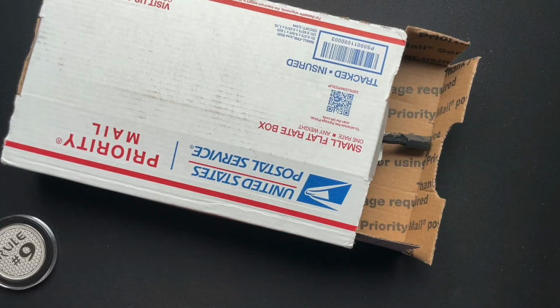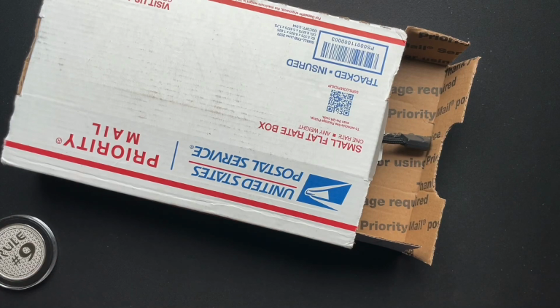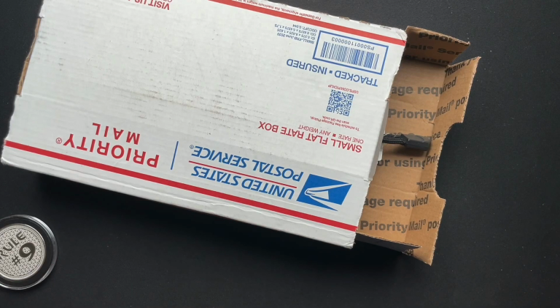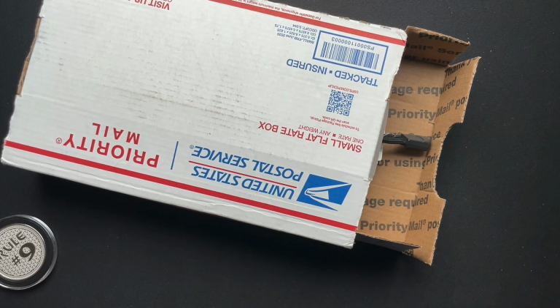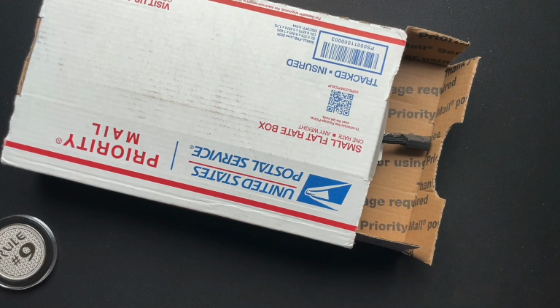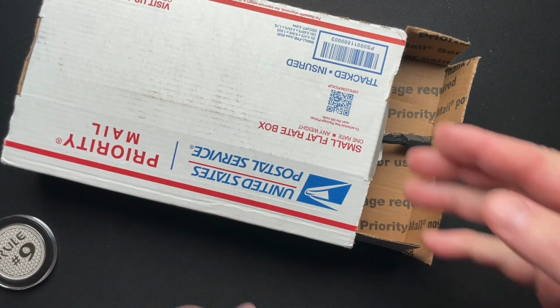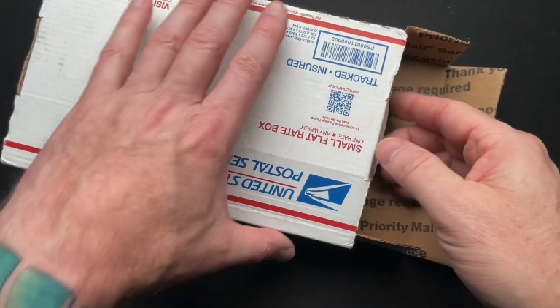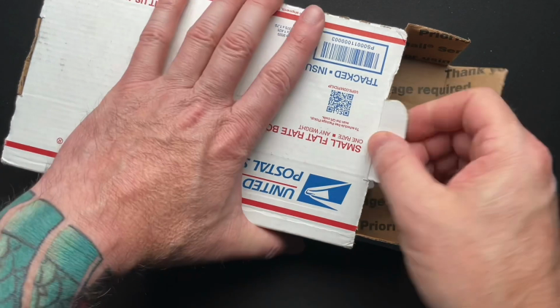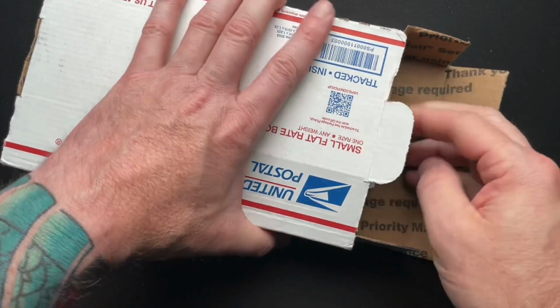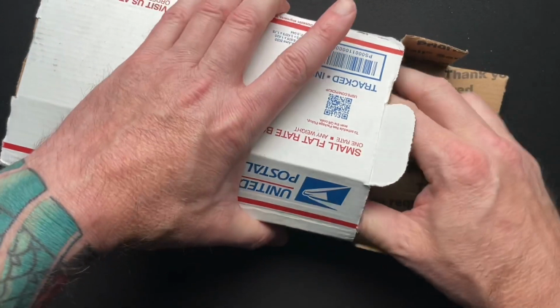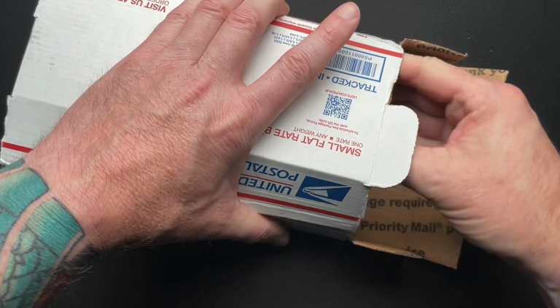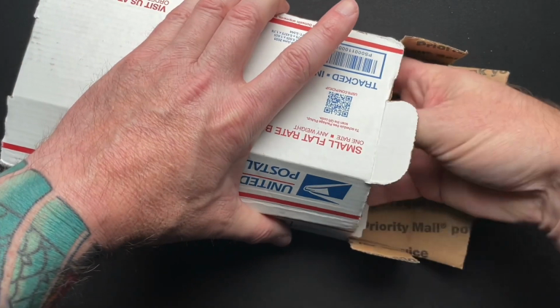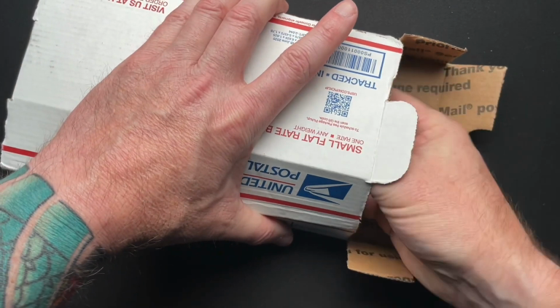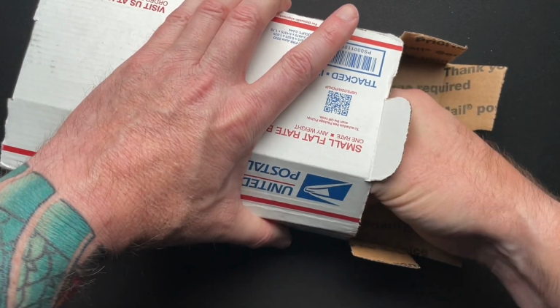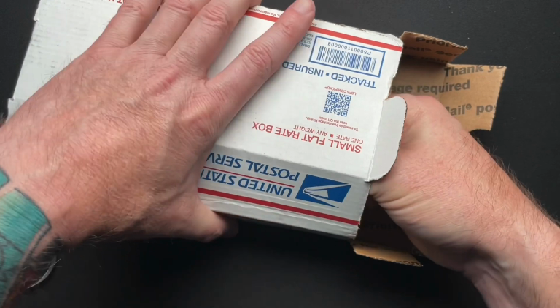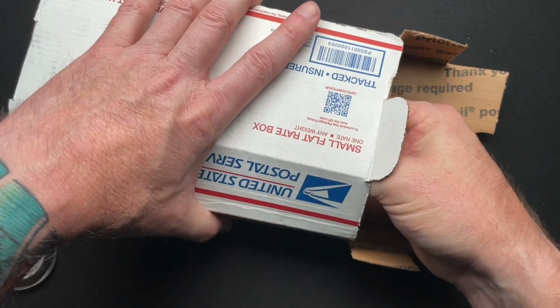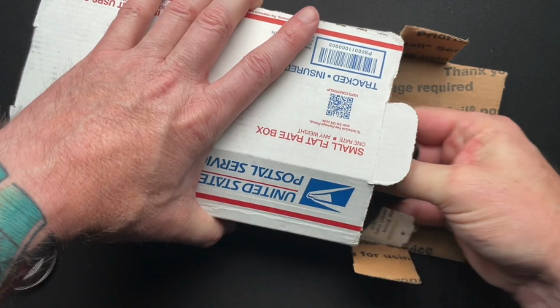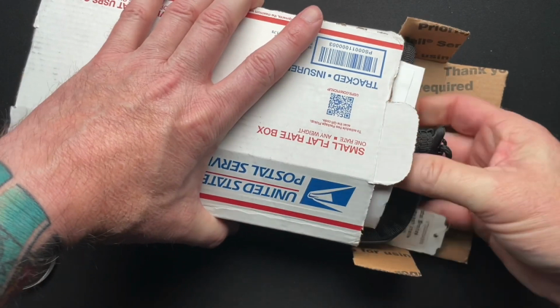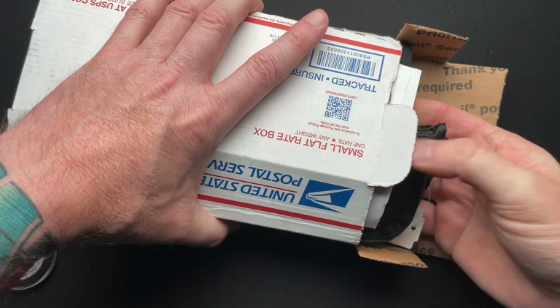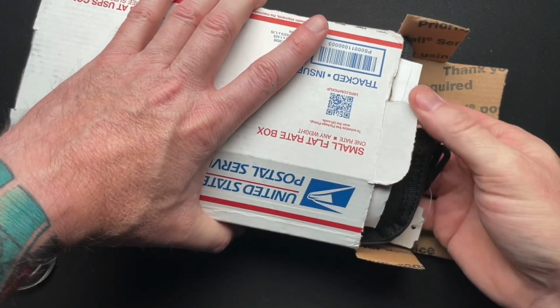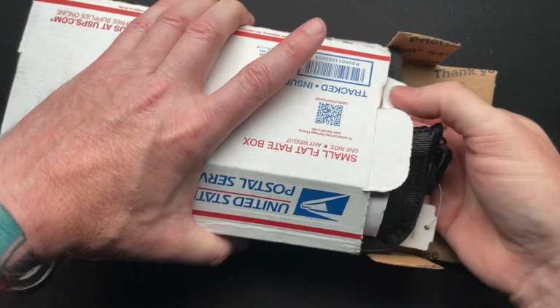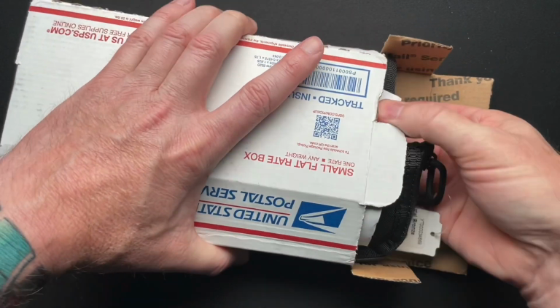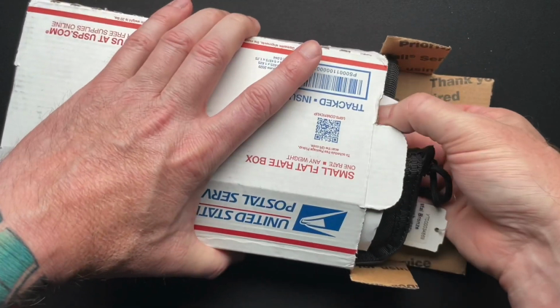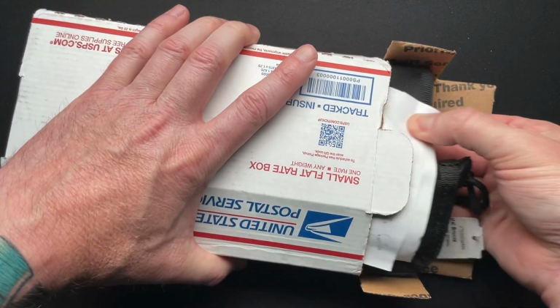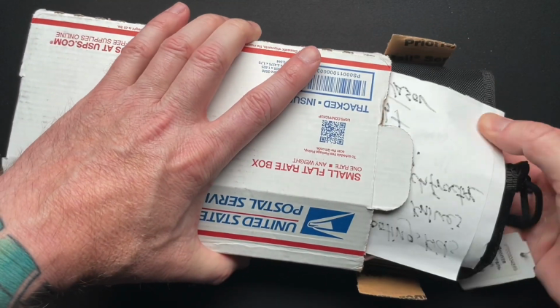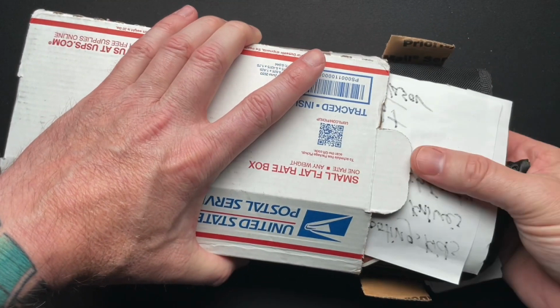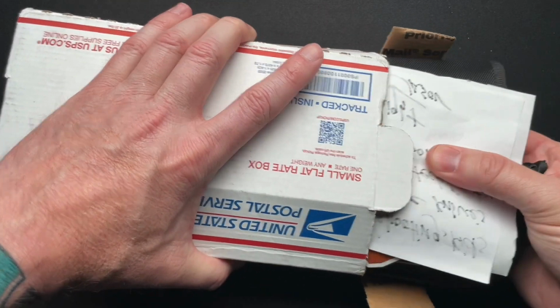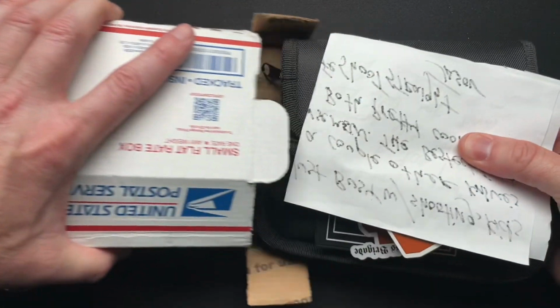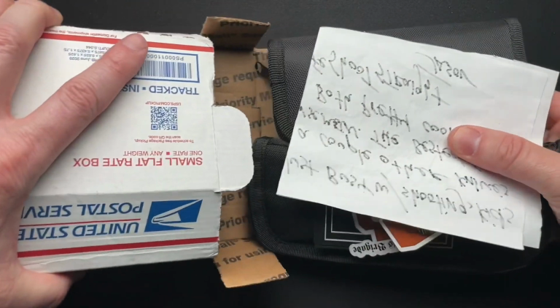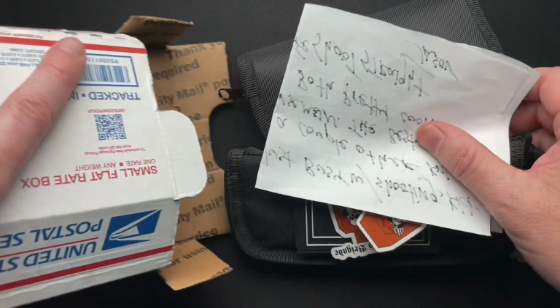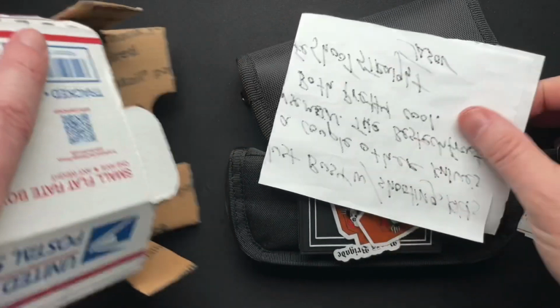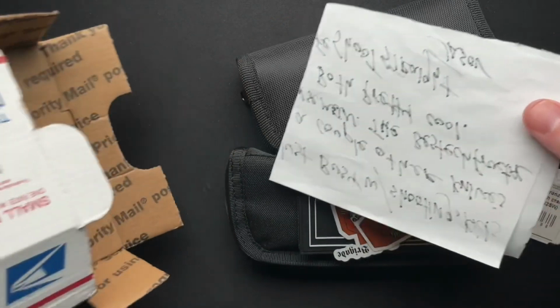Welcome back guys. I have another quick unboxing. This came from Jason over at the Brass Brigade. I don't know exactly what... I remember one thing he was going to send, but I don't remember.